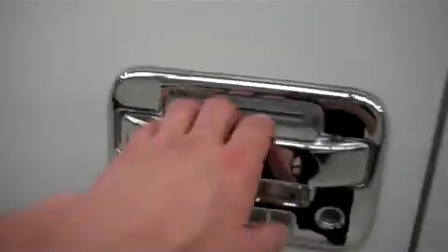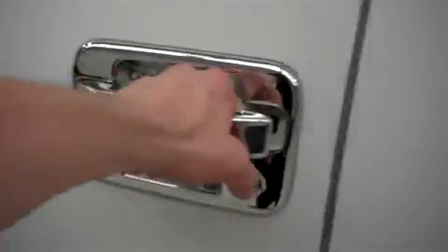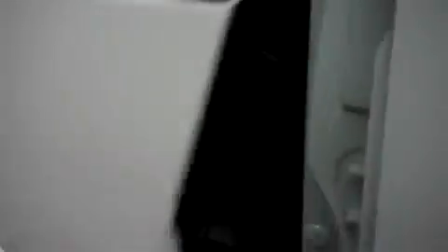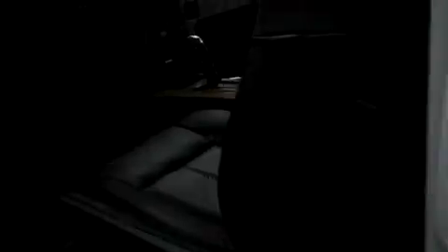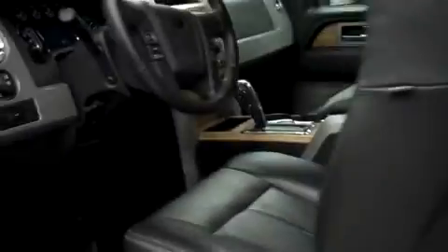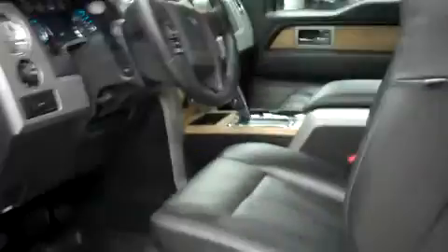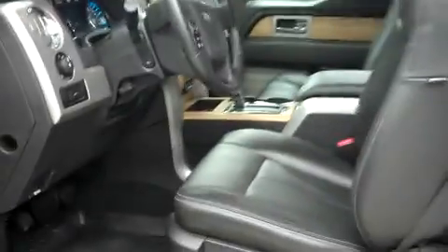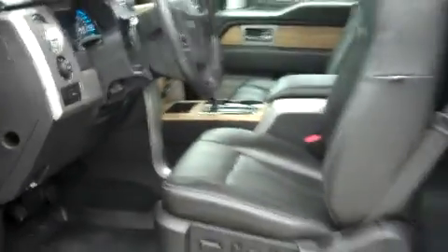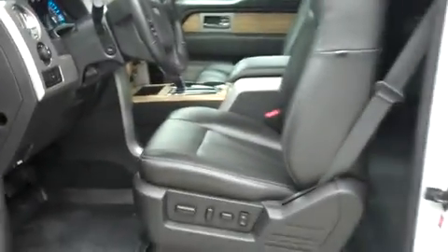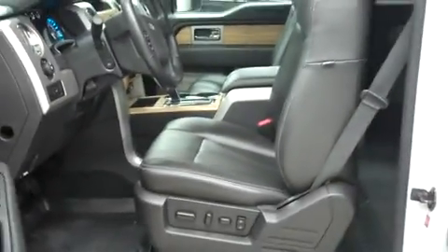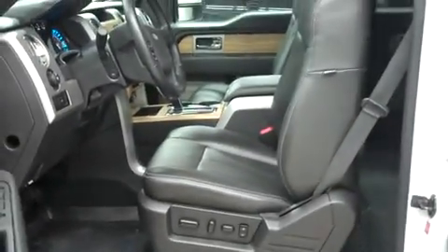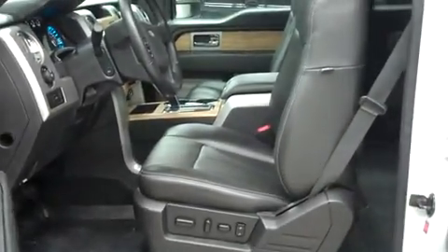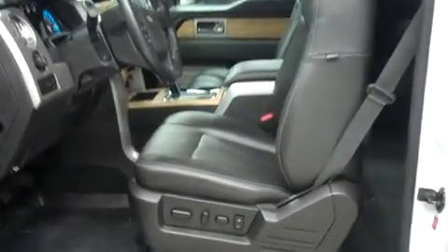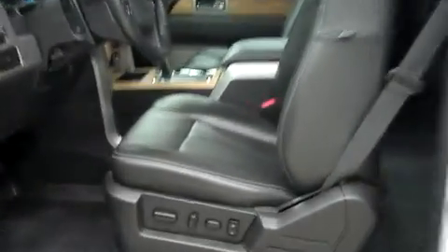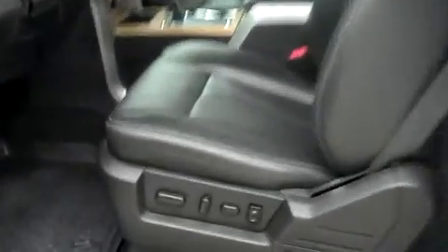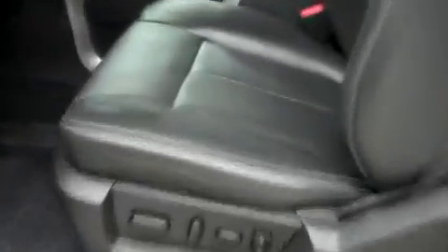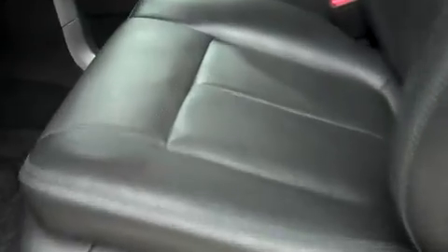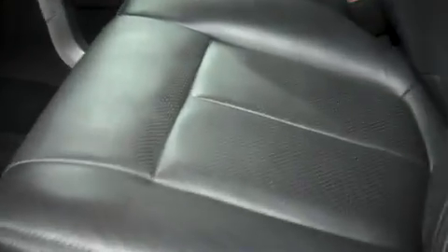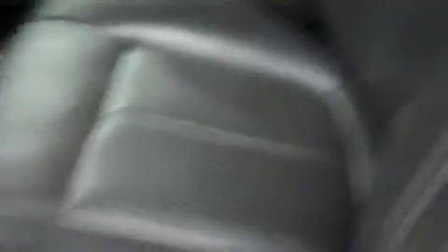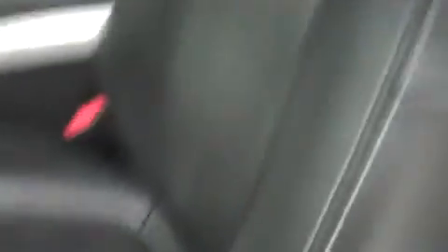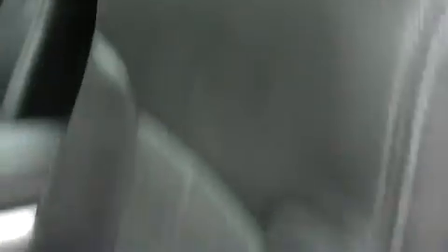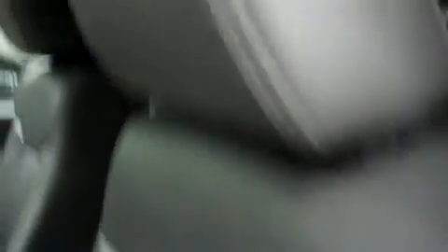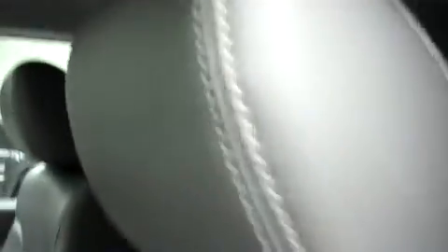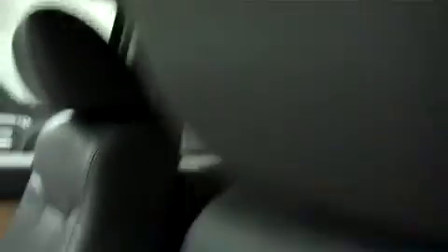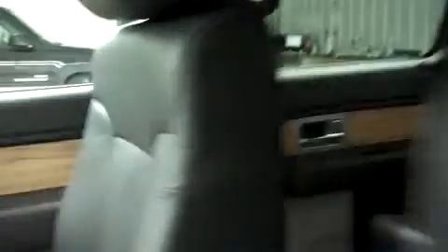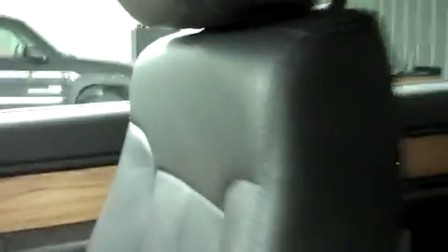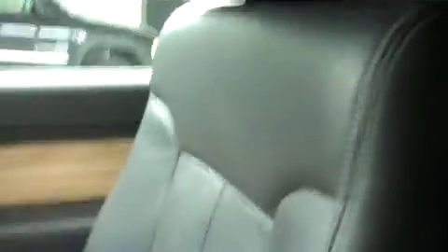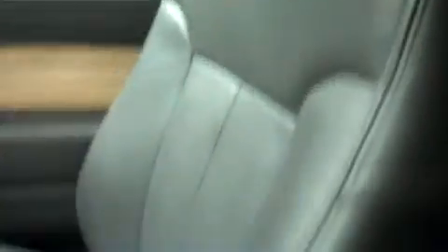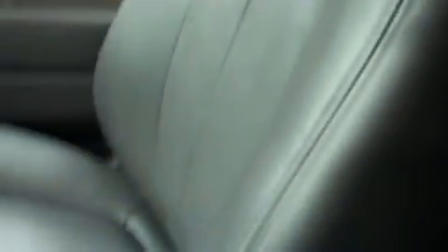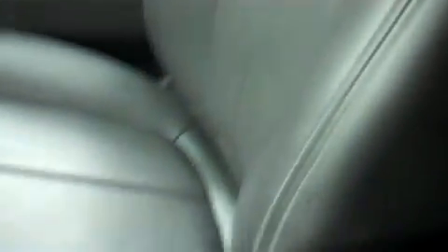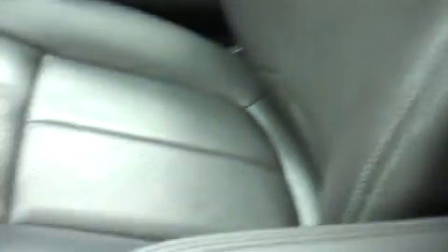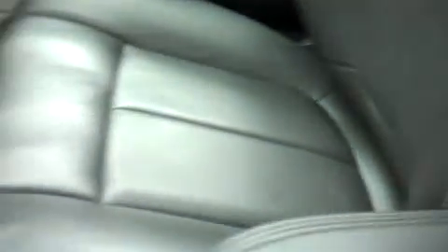Now, let's take a look at the interior. In the first row, there's leather bucket style seating. These are dual power heated AC seats, and they're in very nice condition.